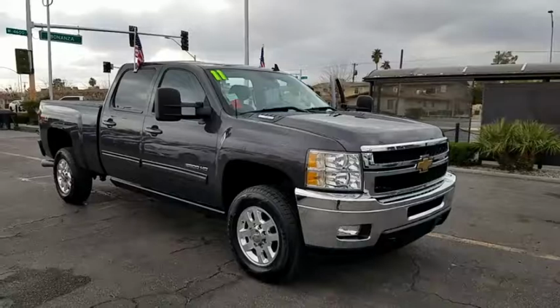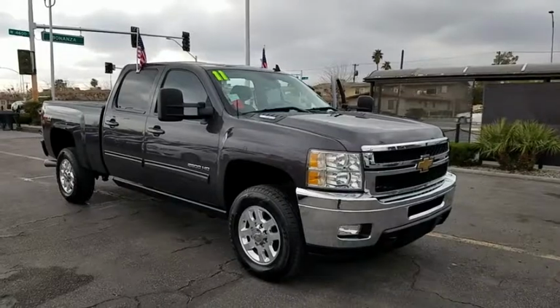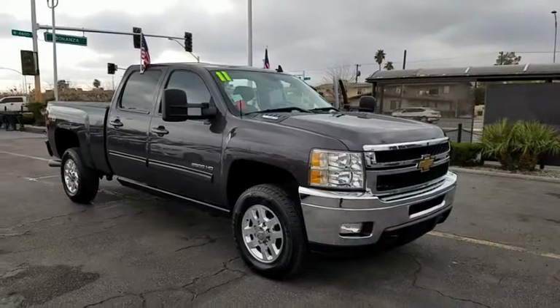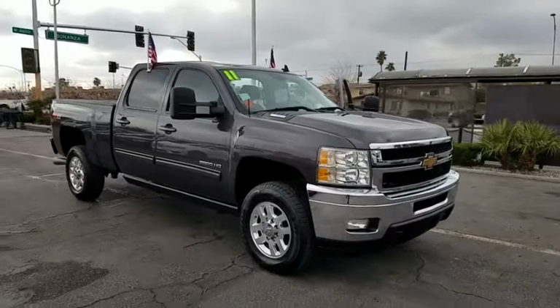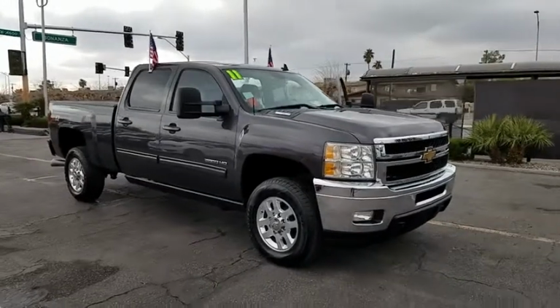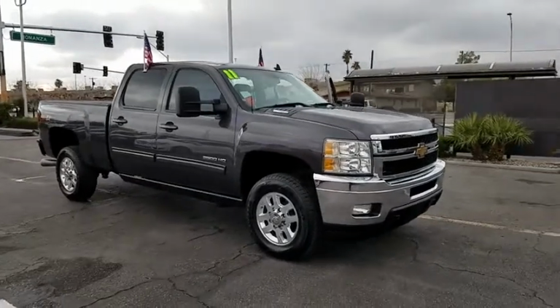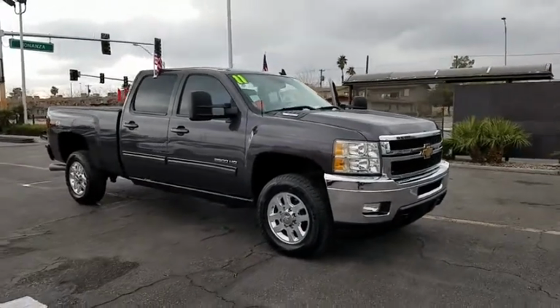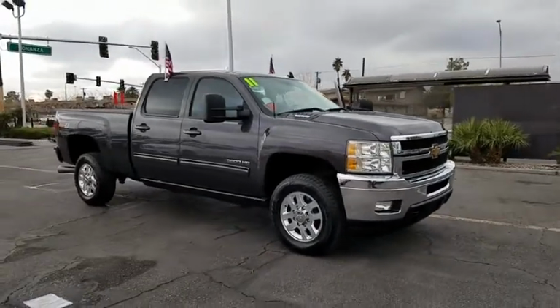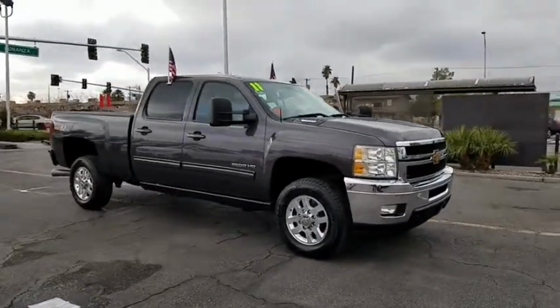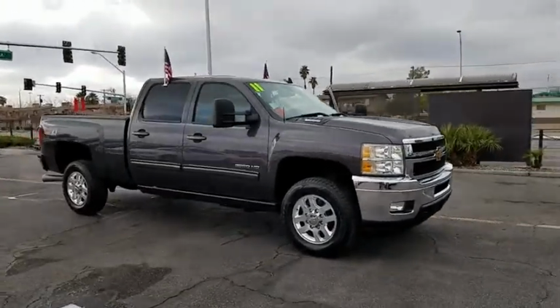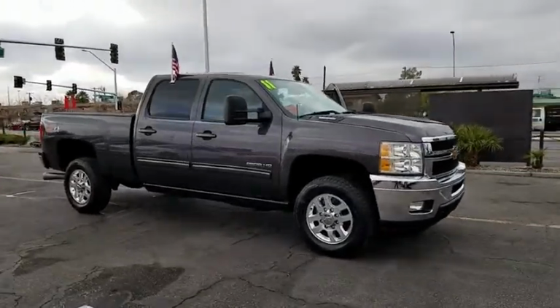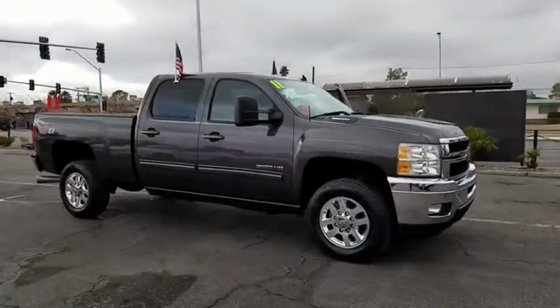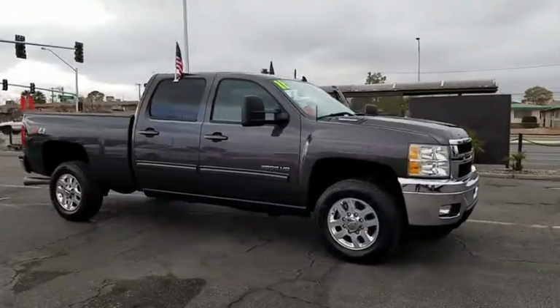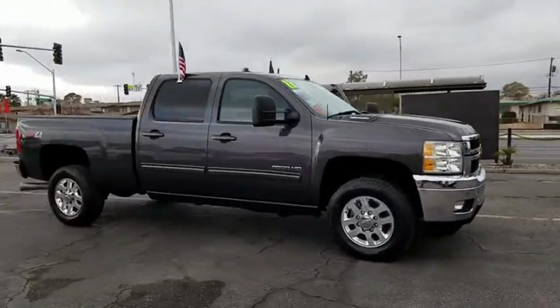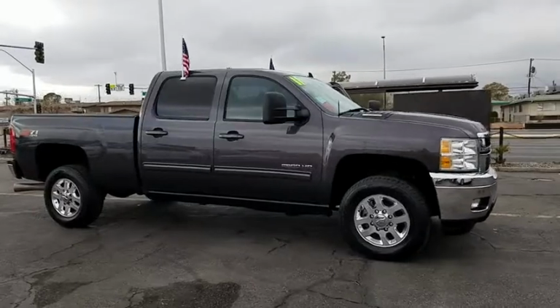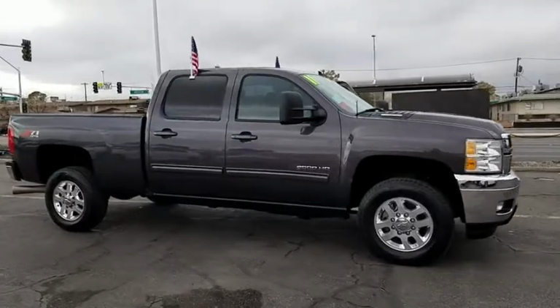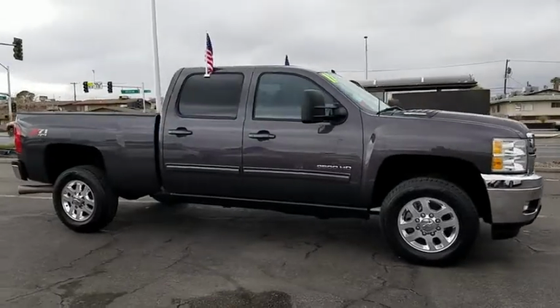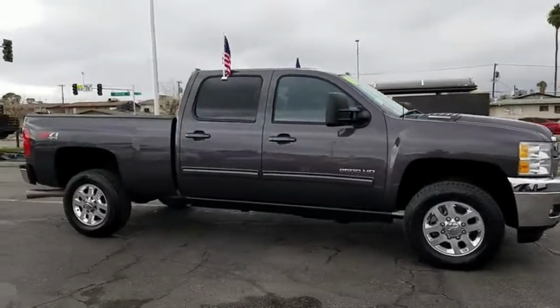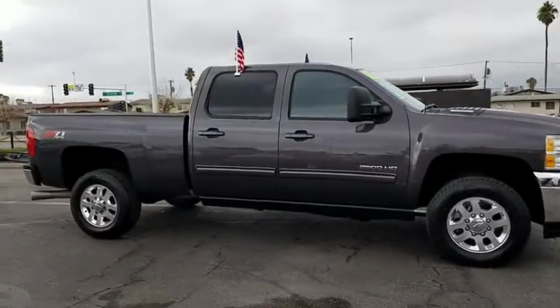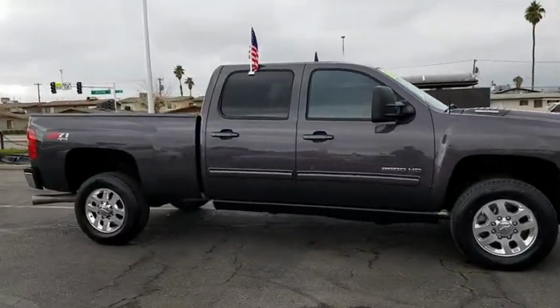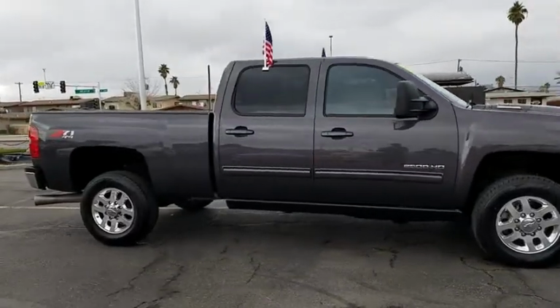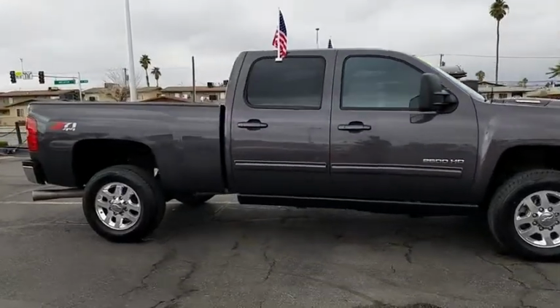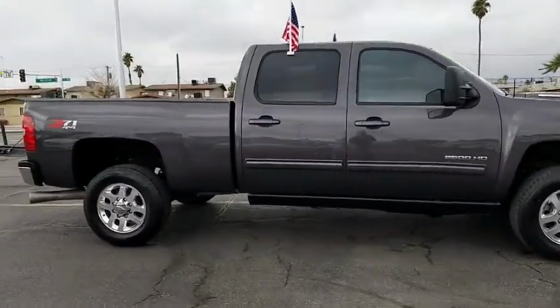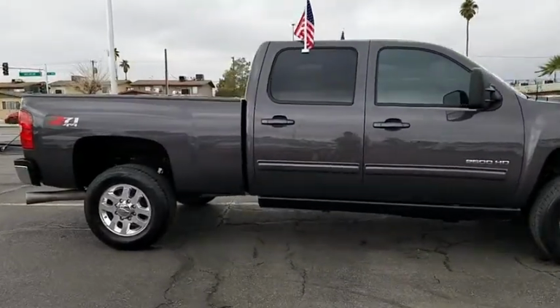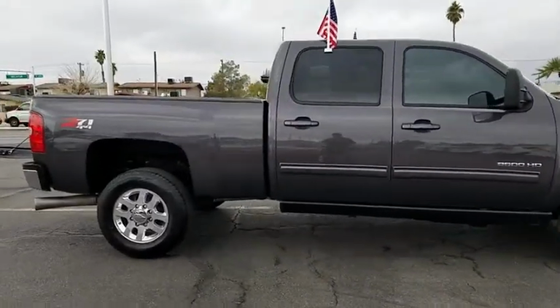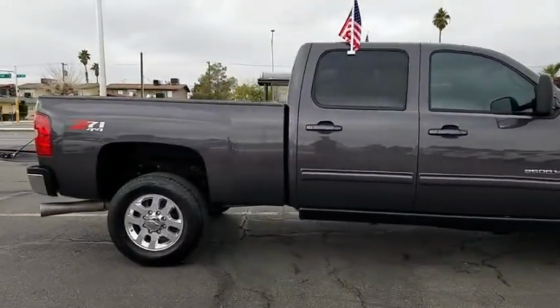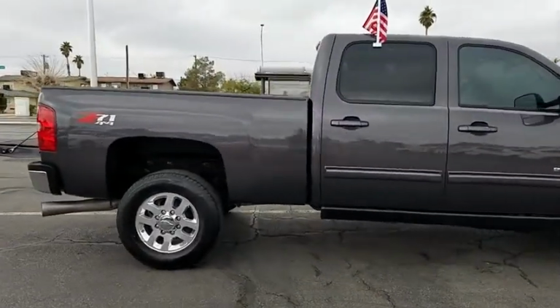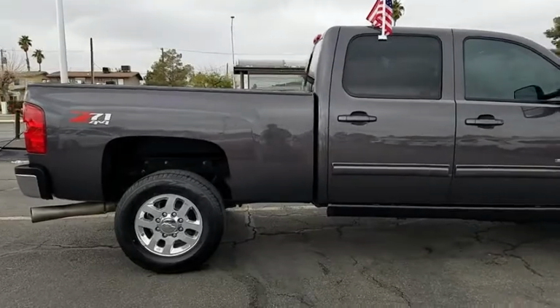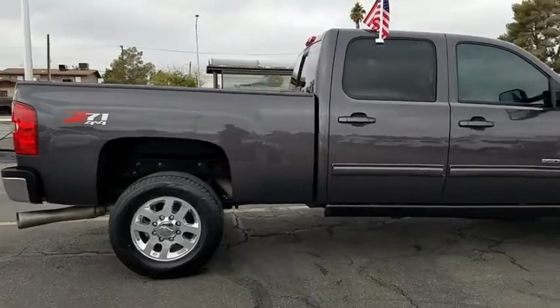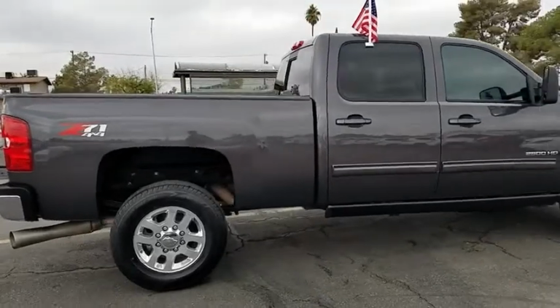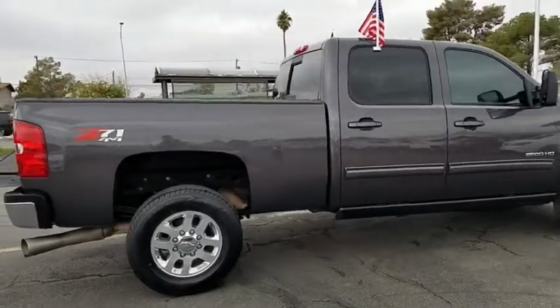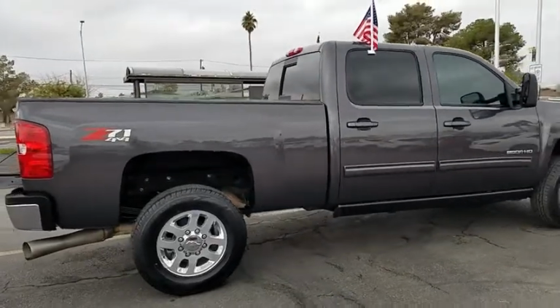2011 Chevrolet Silverado 2500 HD. This pickup truck pulls unlike any other. This vehicle has less than 55,000 miles. Here are some of this vehicle's great options.